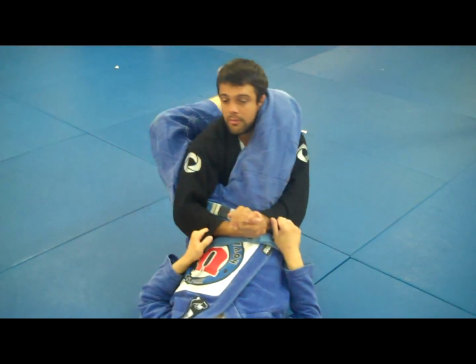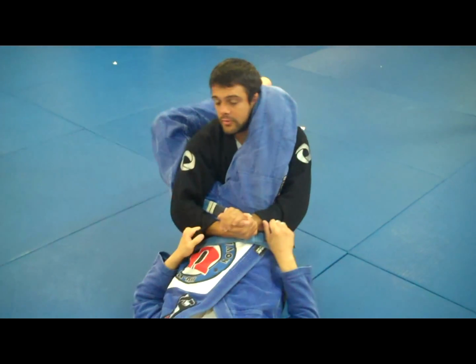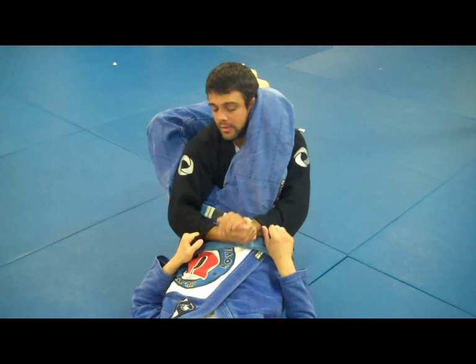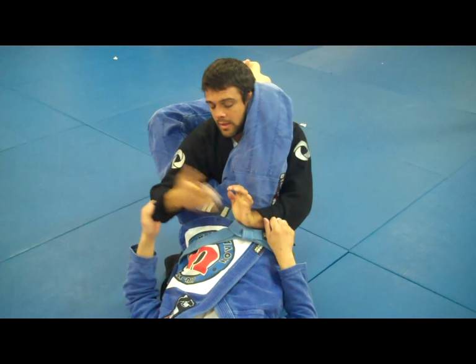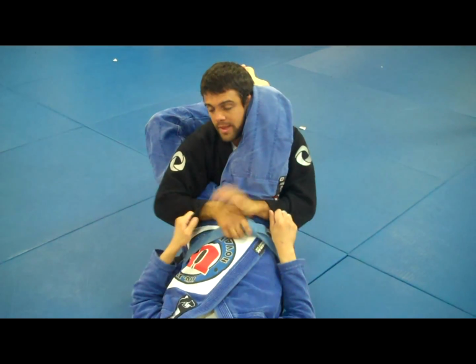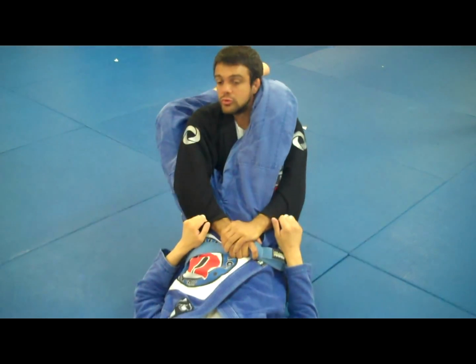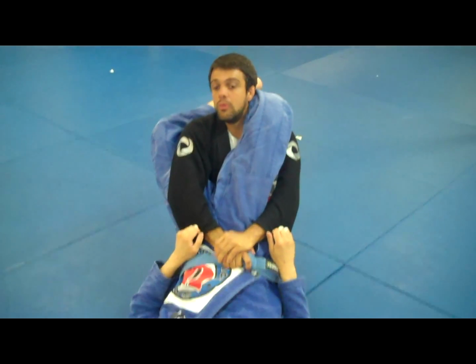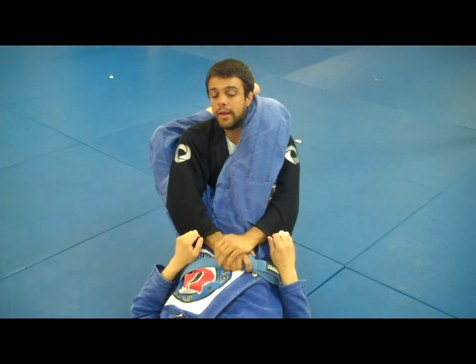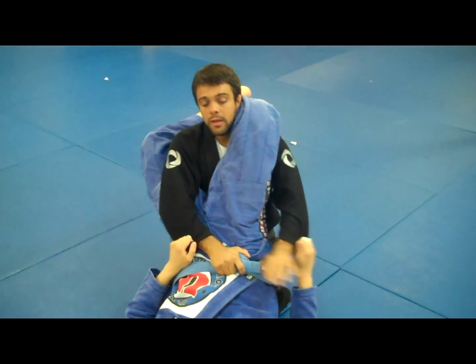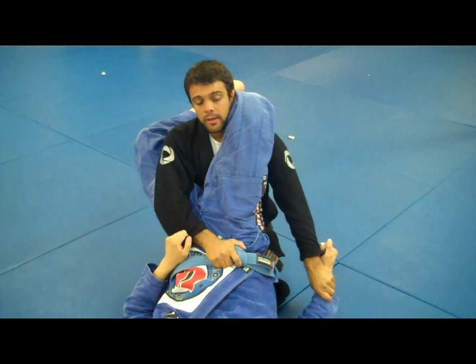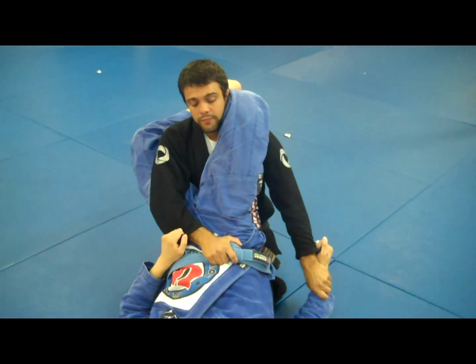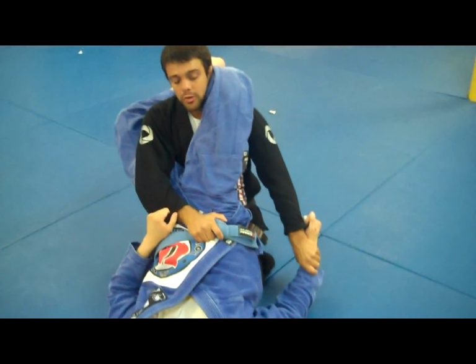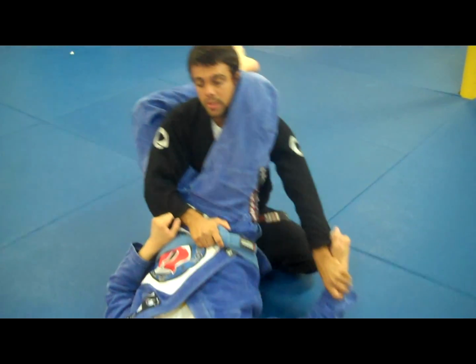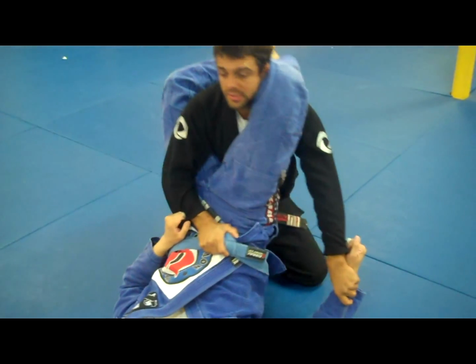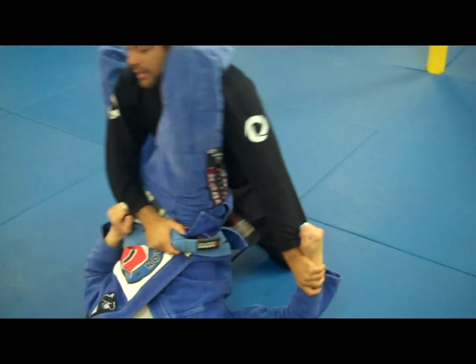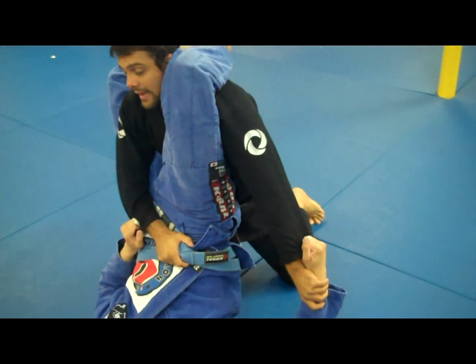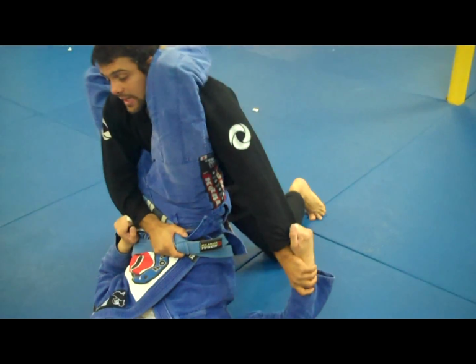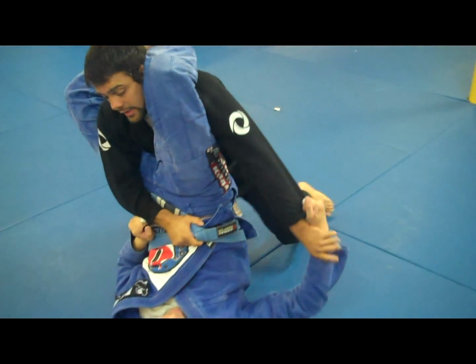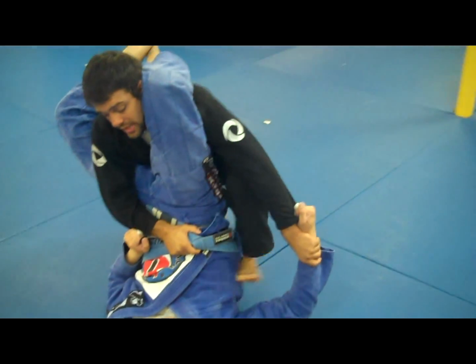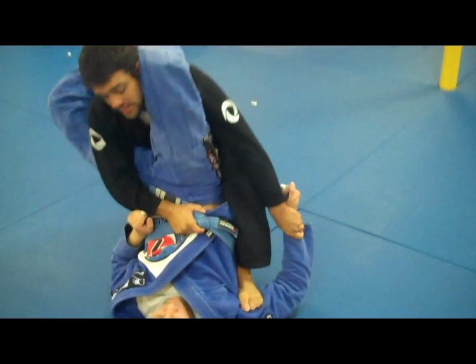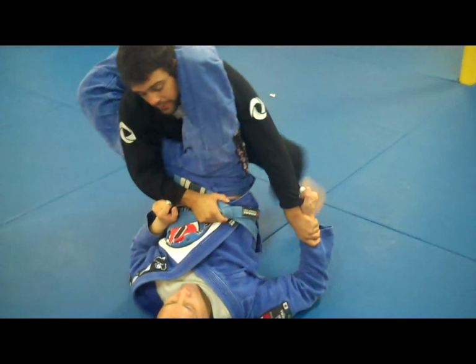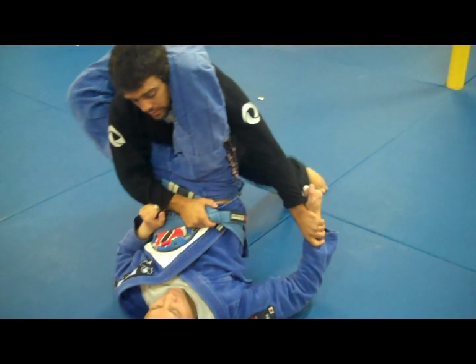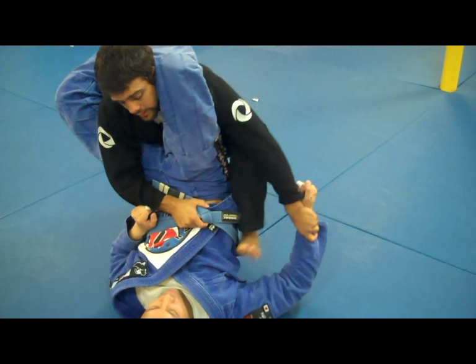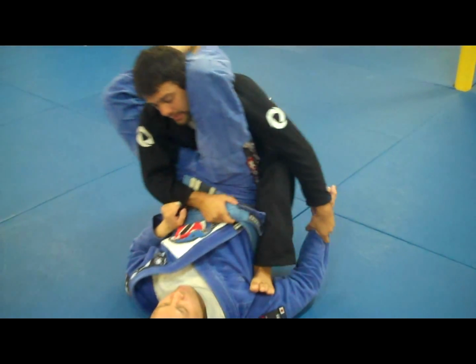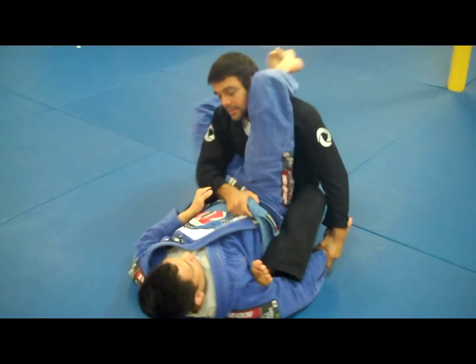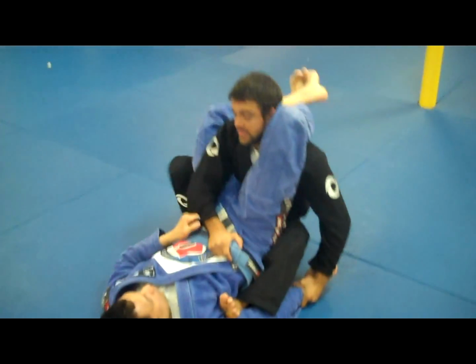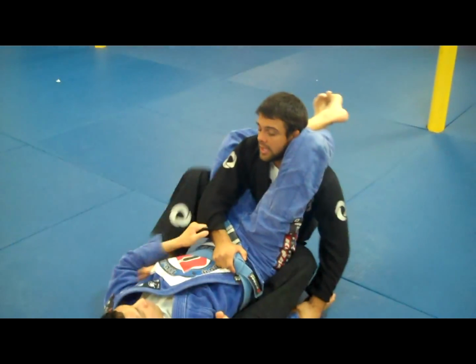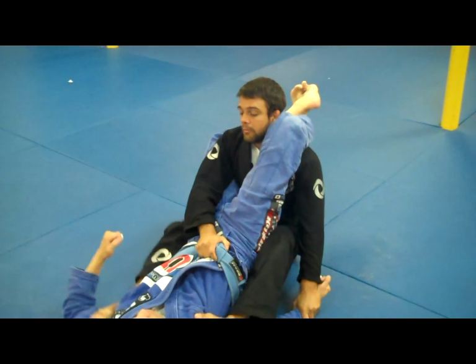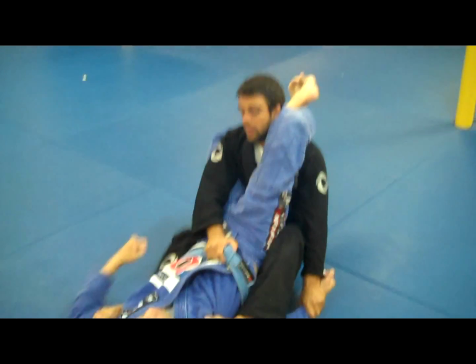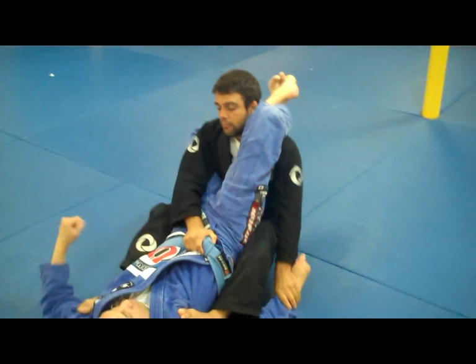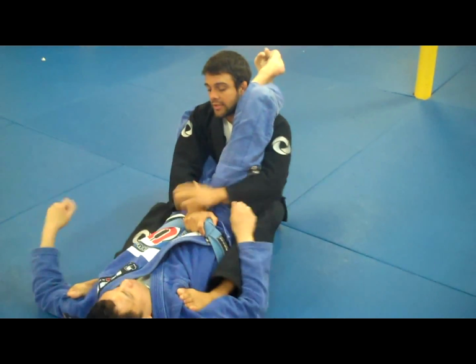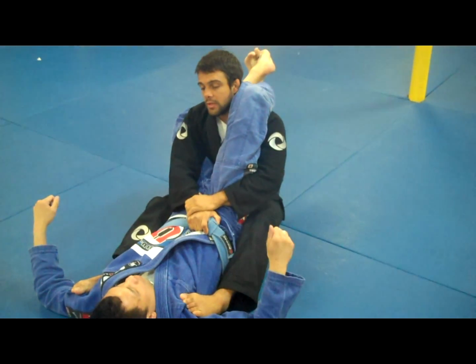Now I'm fine right here. Belt control. Sleeve control. Stand. As I stand, step on his arm a bit, and sit down.